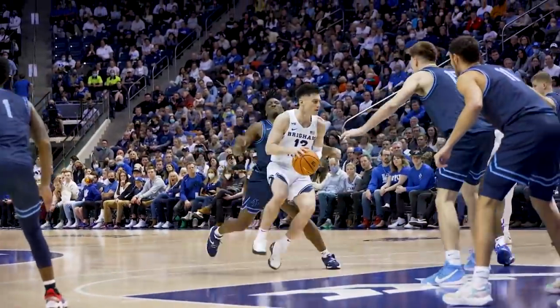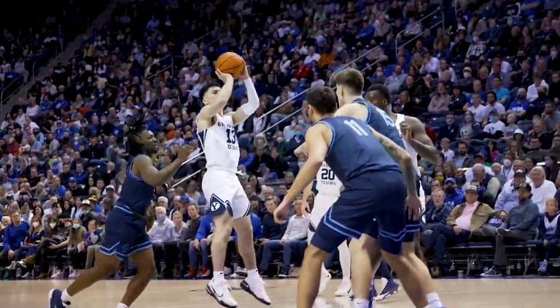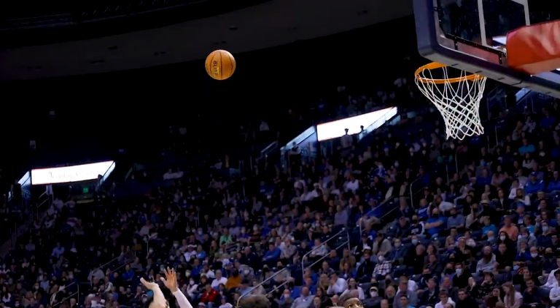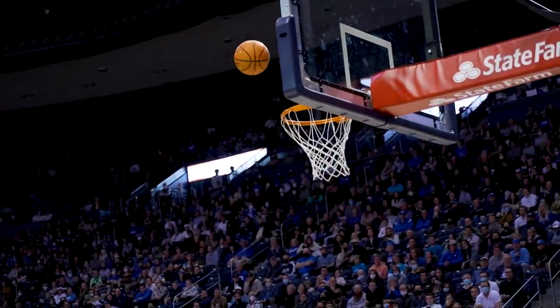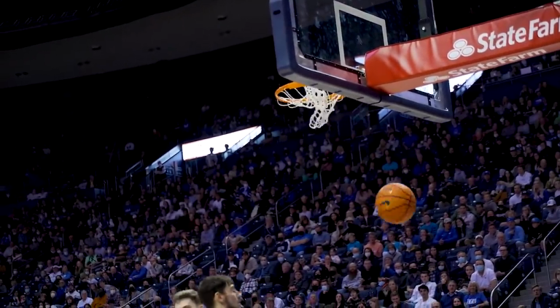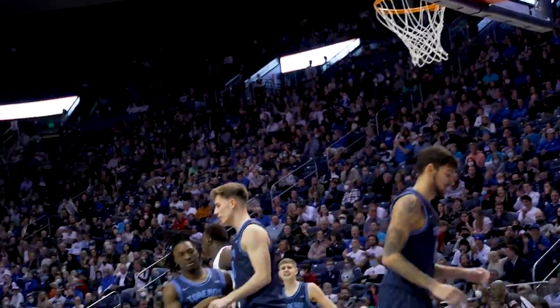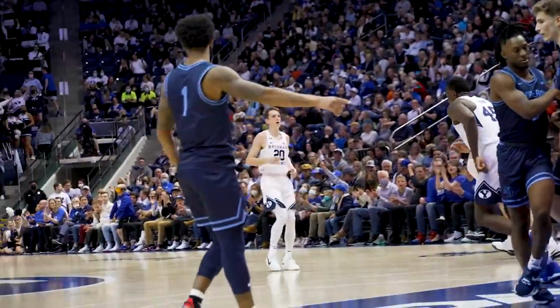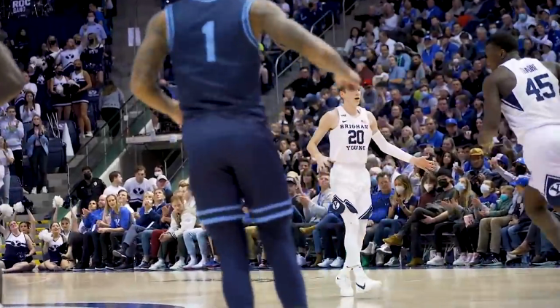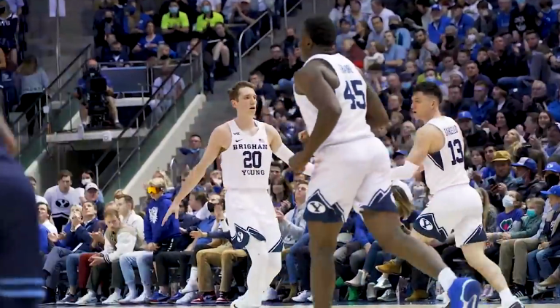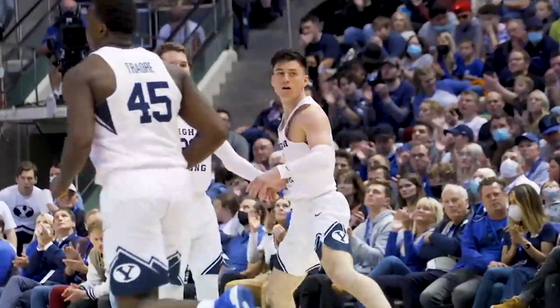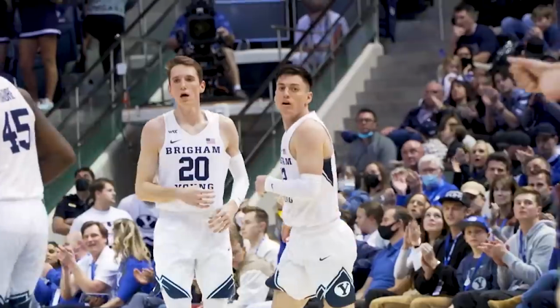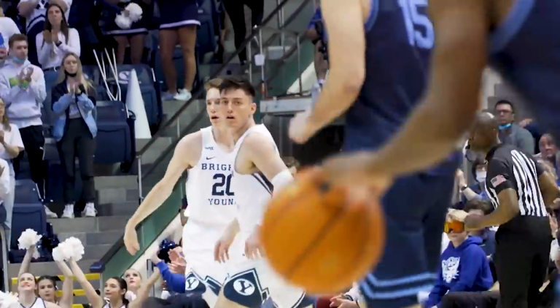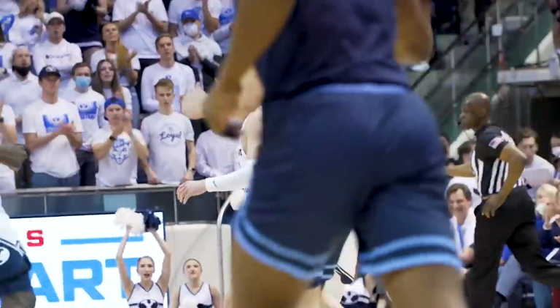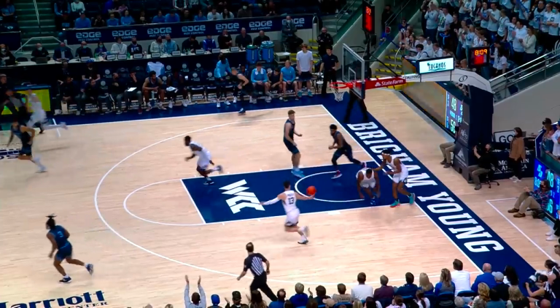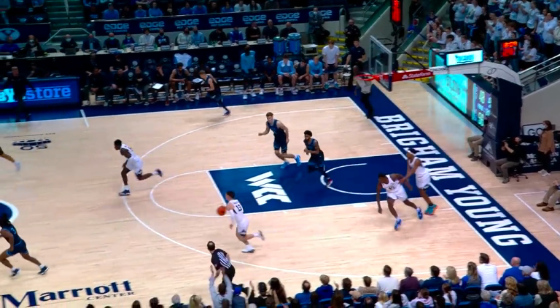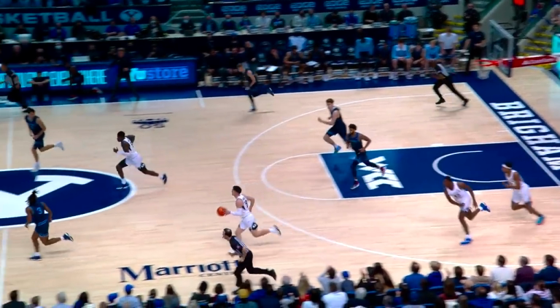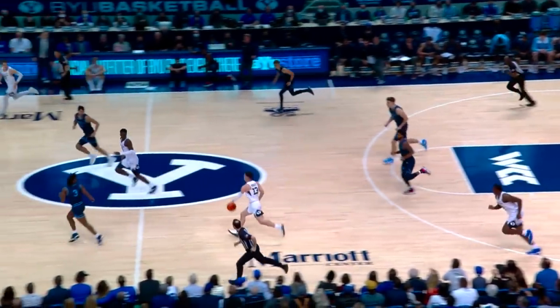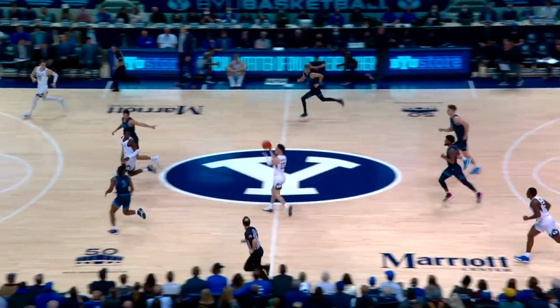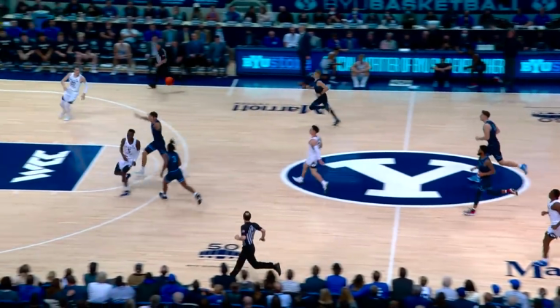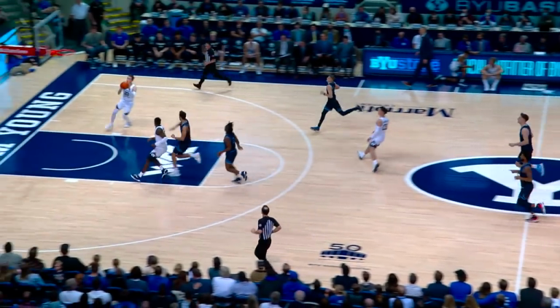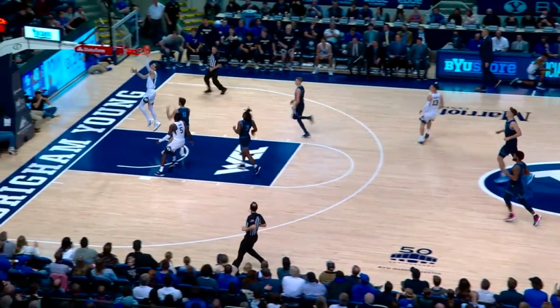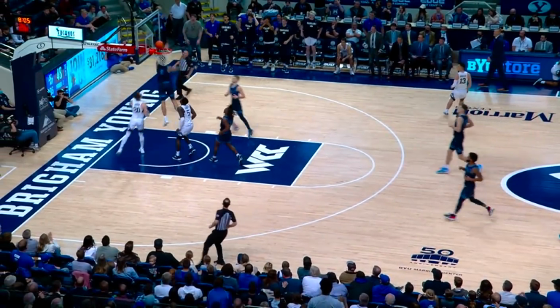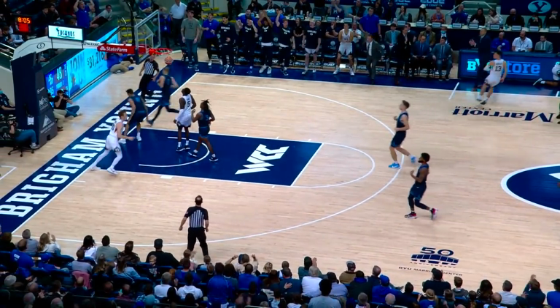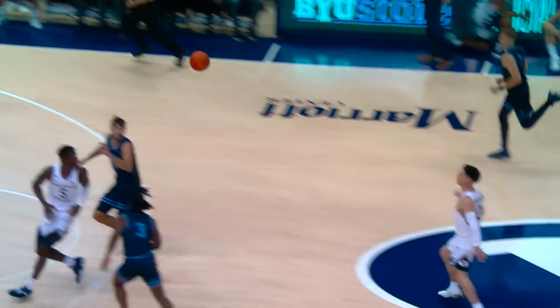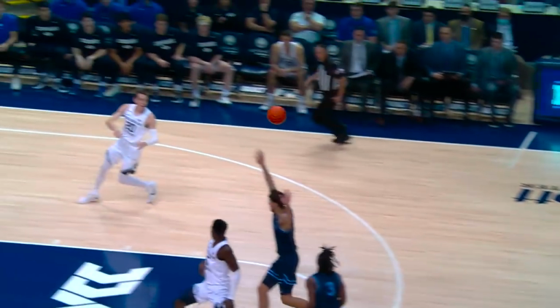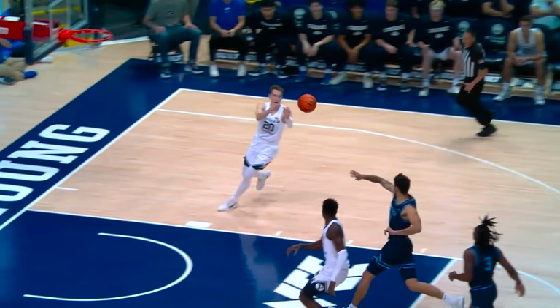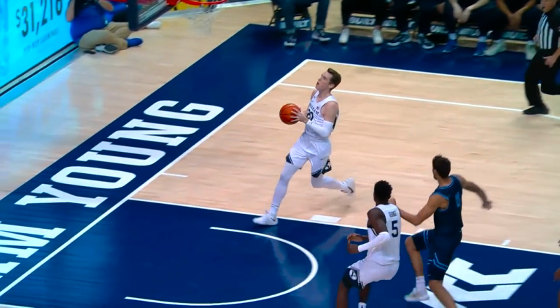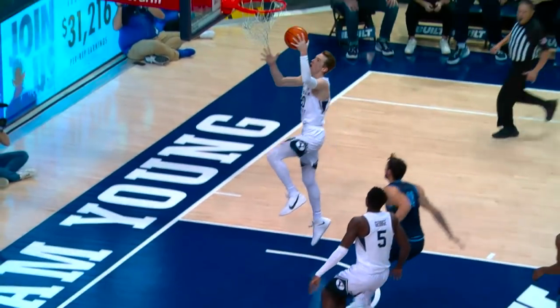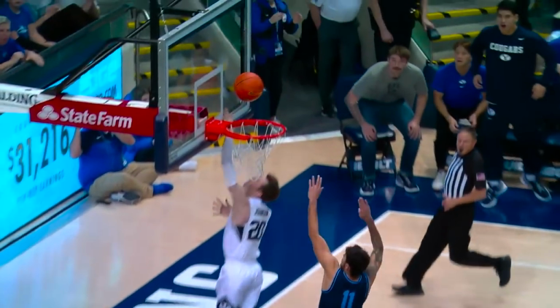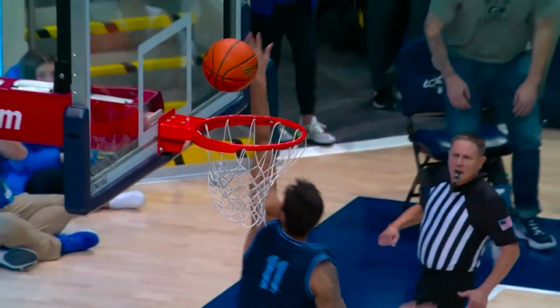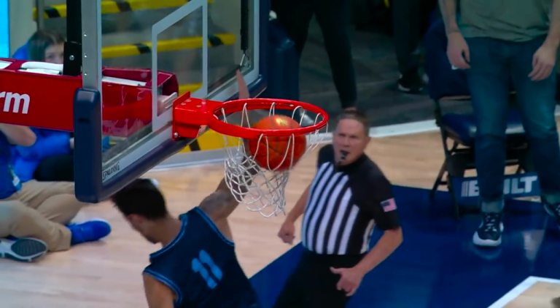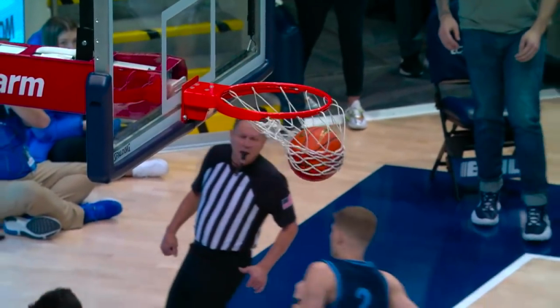Barcelo curls to the free throw line, jumps it and scores it, gets right back into the score column — it's an eight-point game again. Double-double for Fuseni Traore. Barcelo low, Johnson running lane — score! BYU is up ten, 58 to 48.